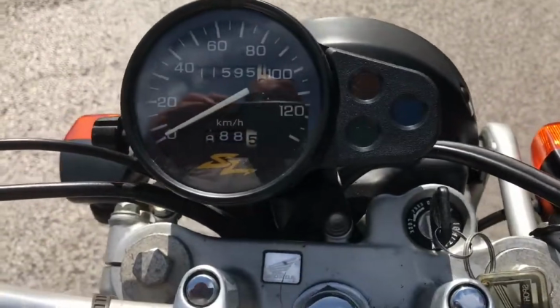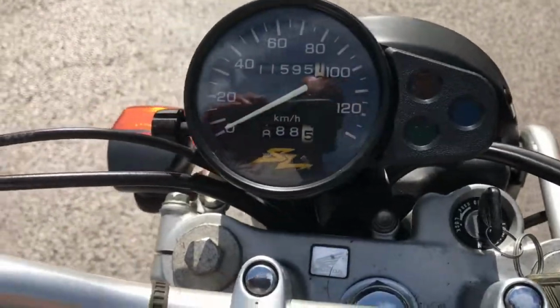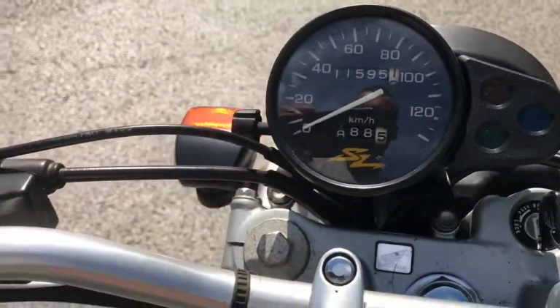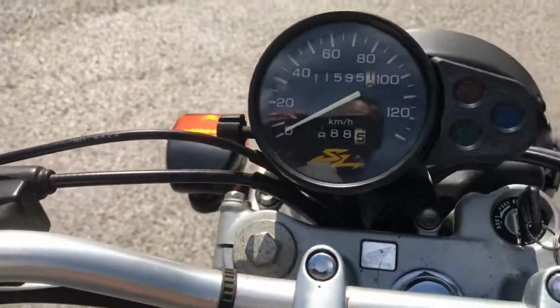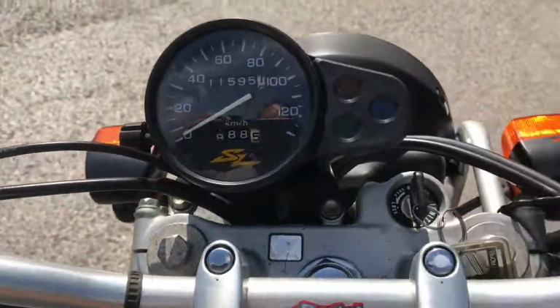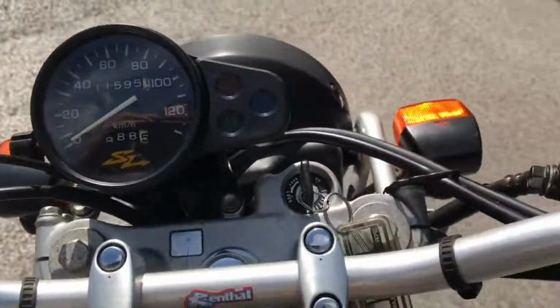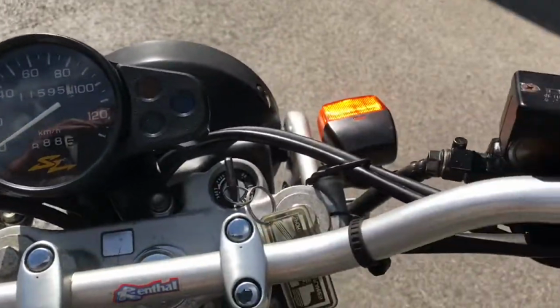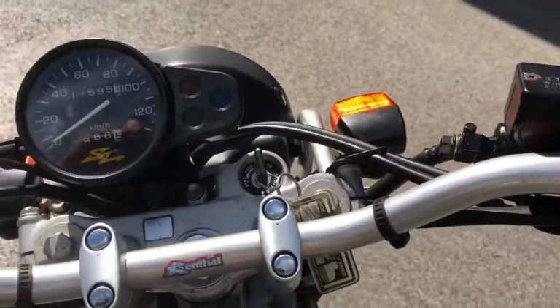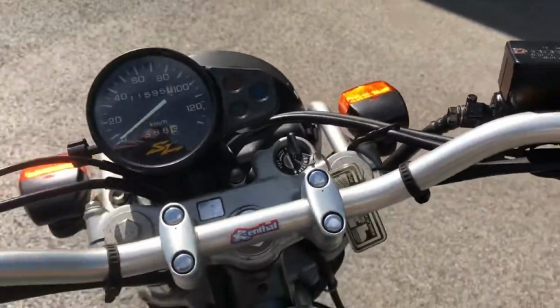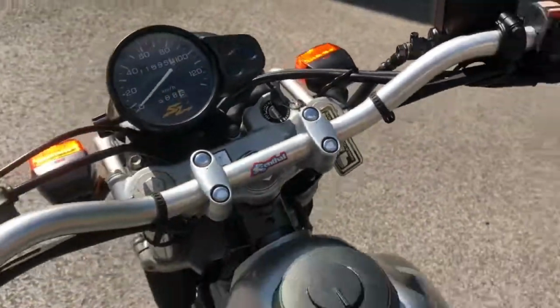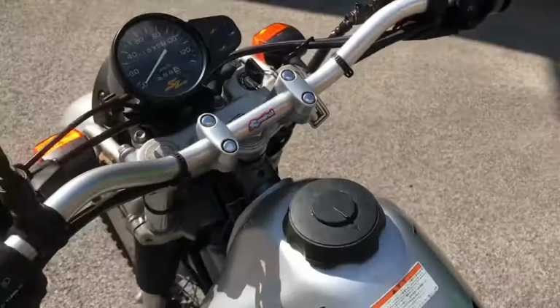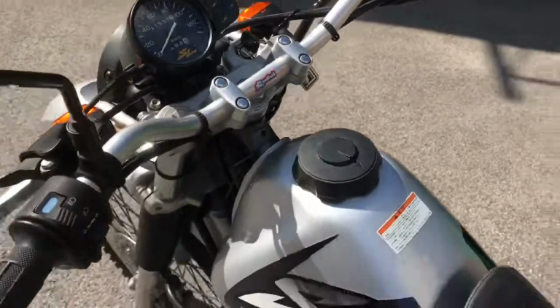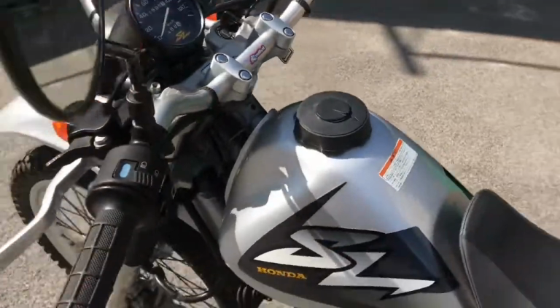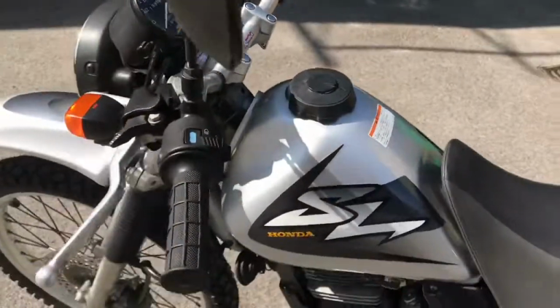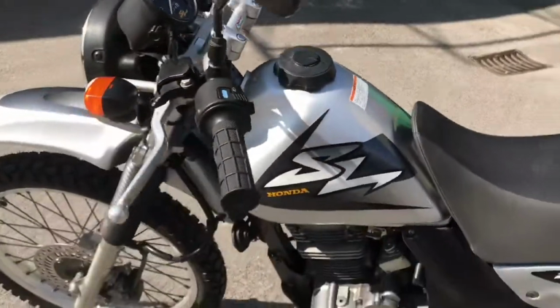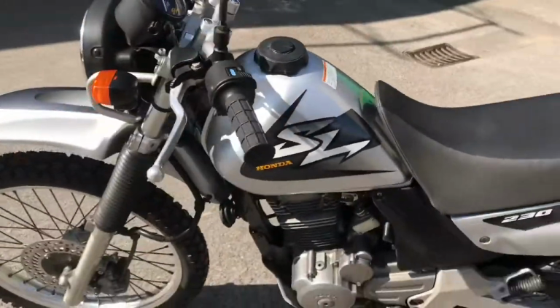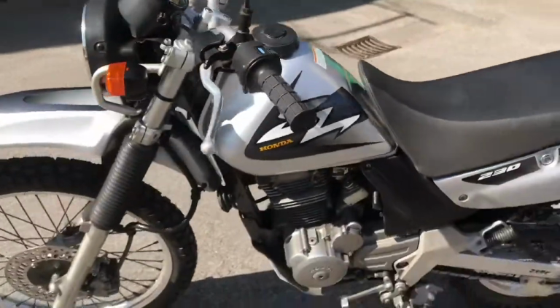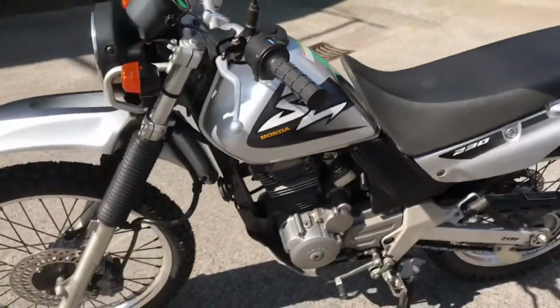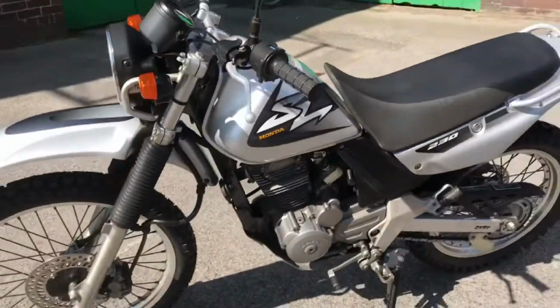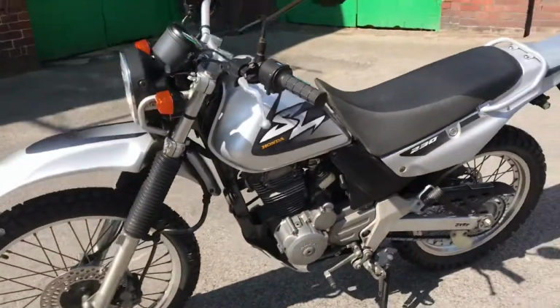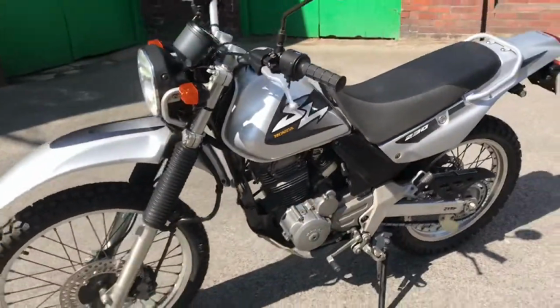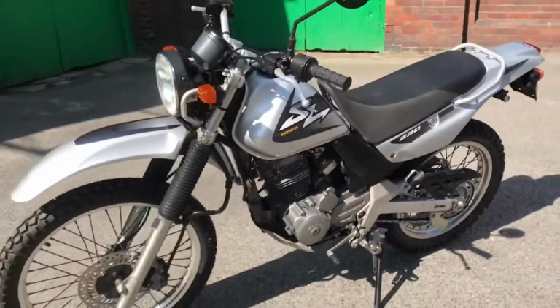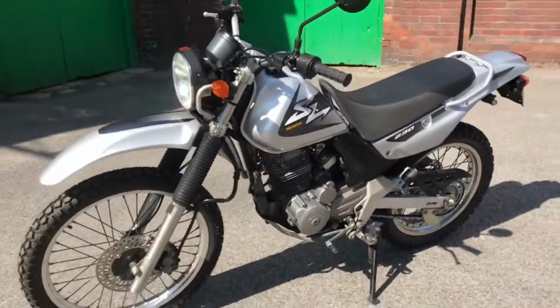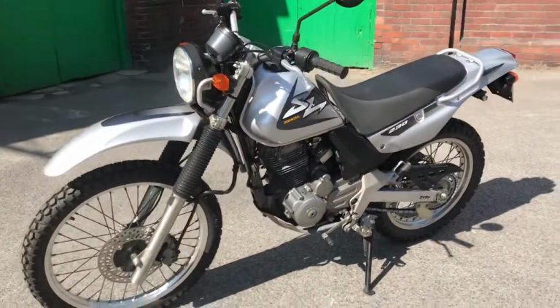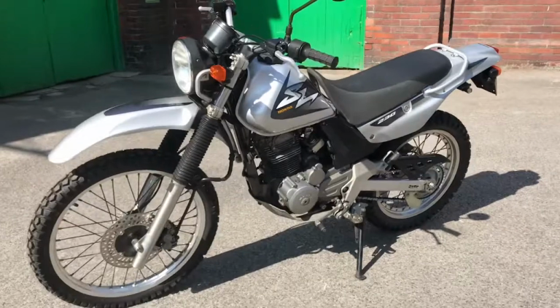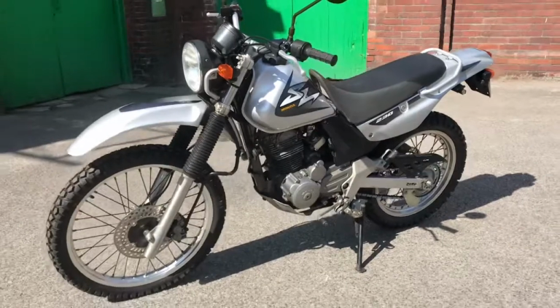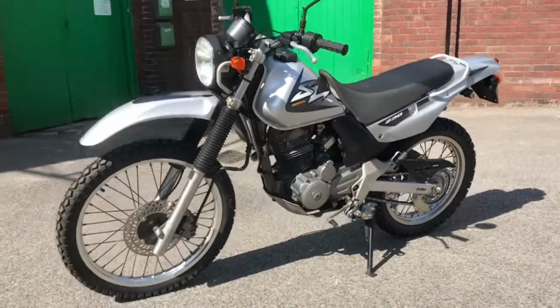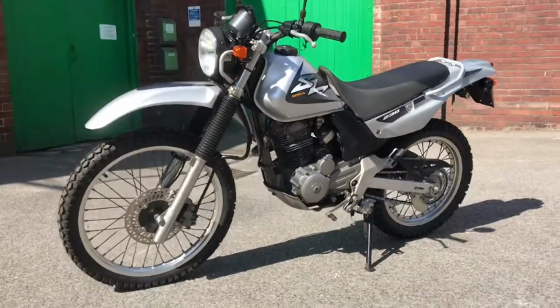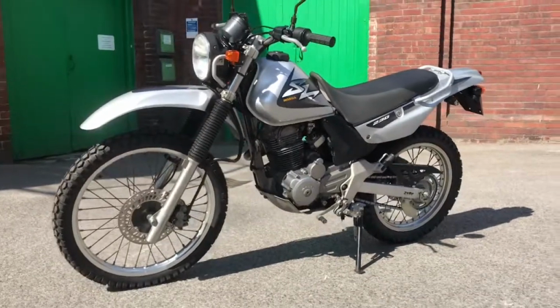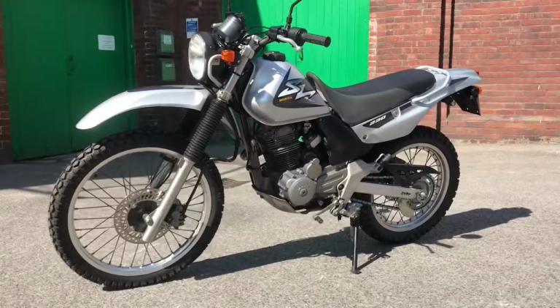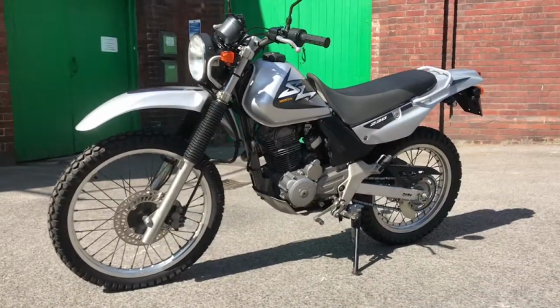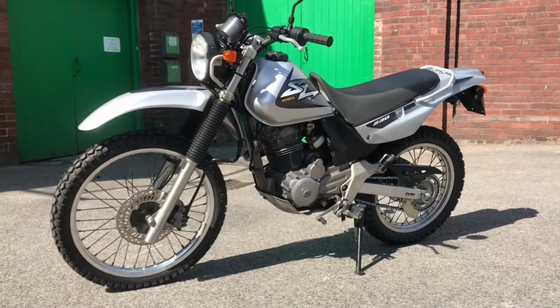11,595 kilometers — I forgot to do the calculation before the video, so that's about seven and a half thousand miles. This is the 1999 Honda SL 230.